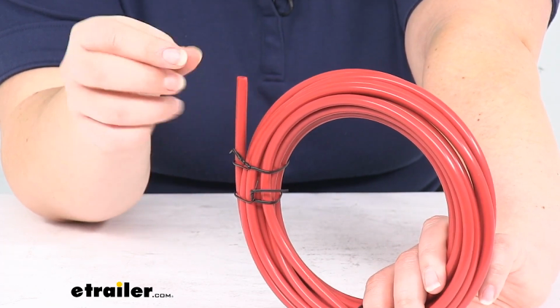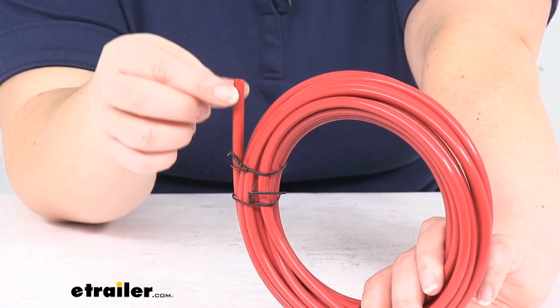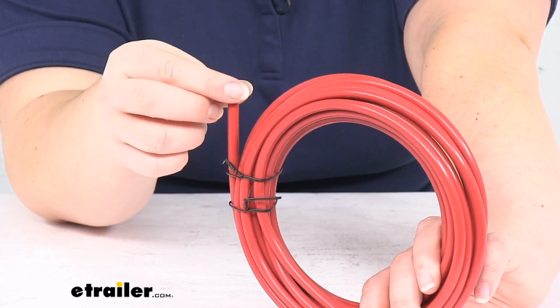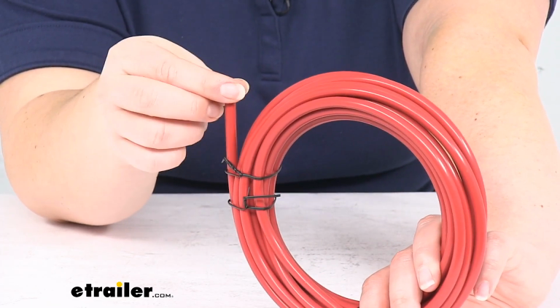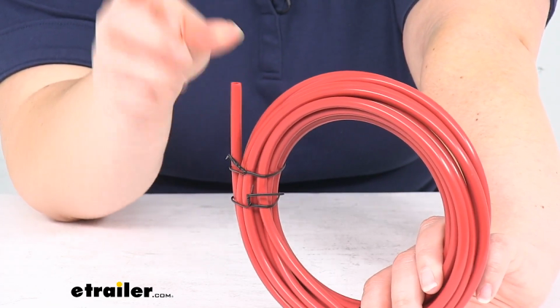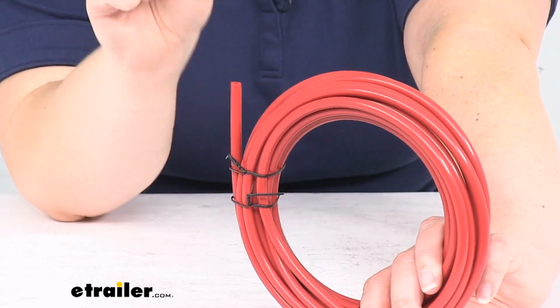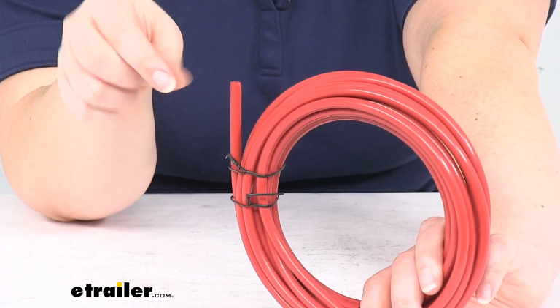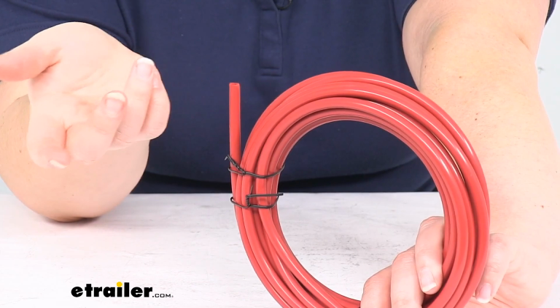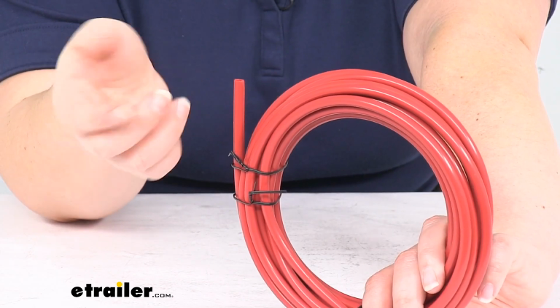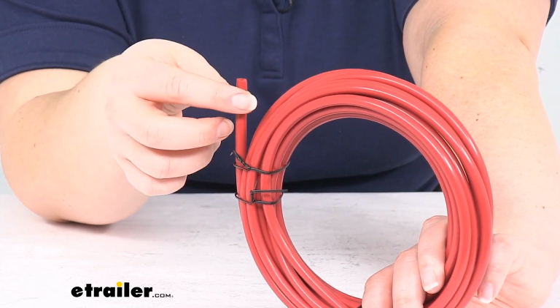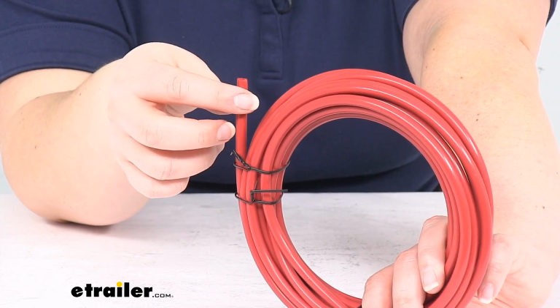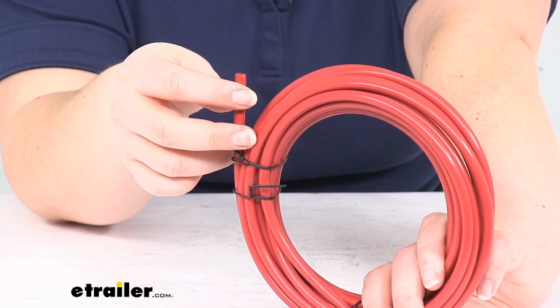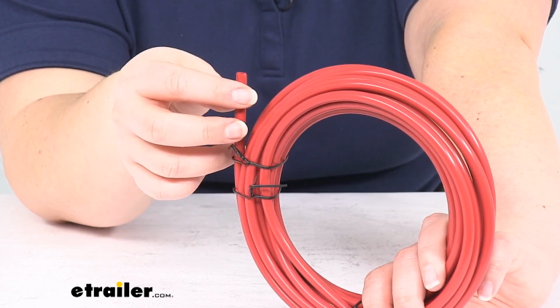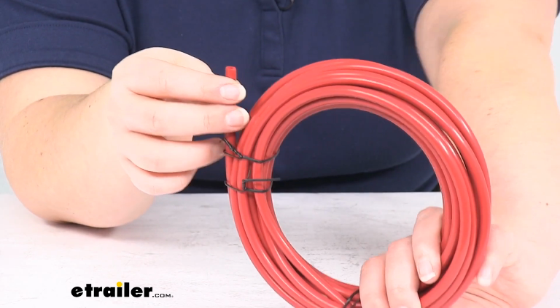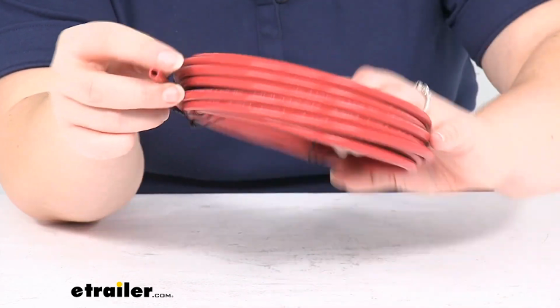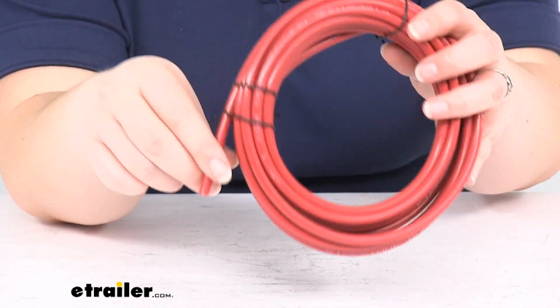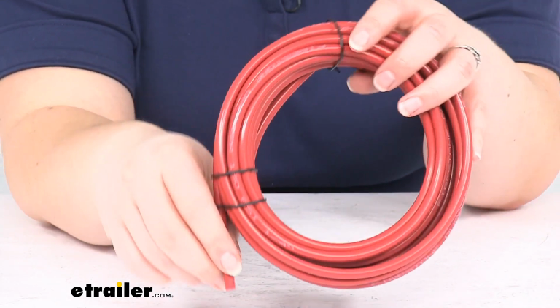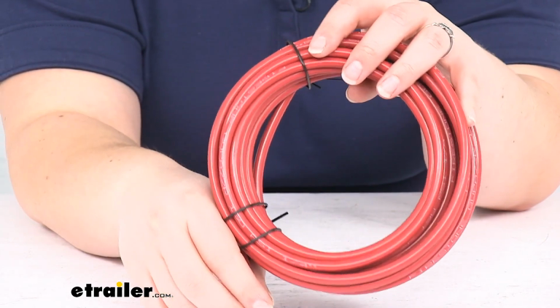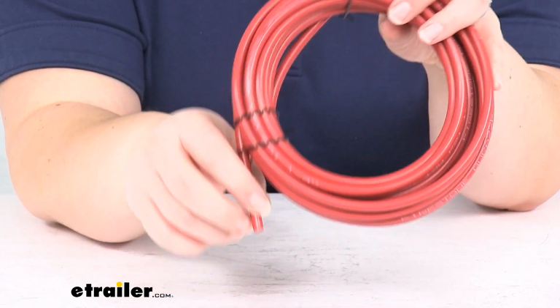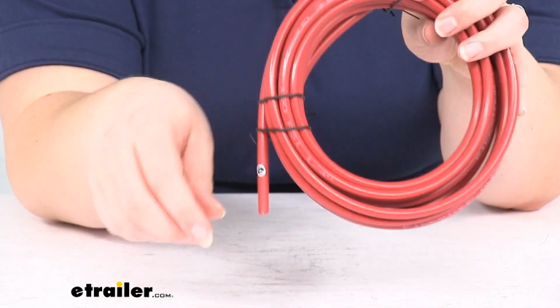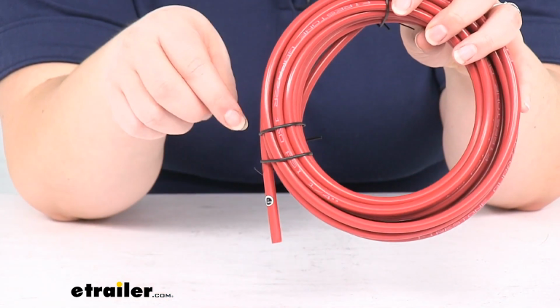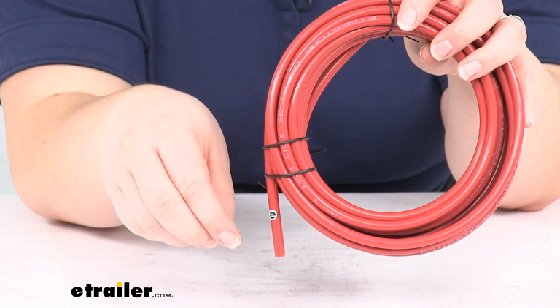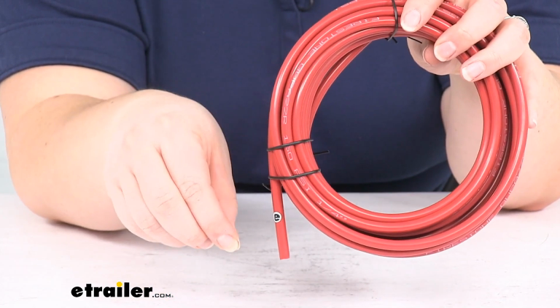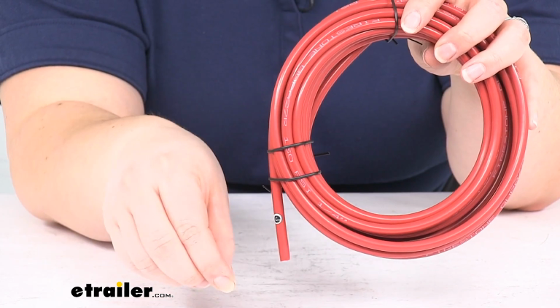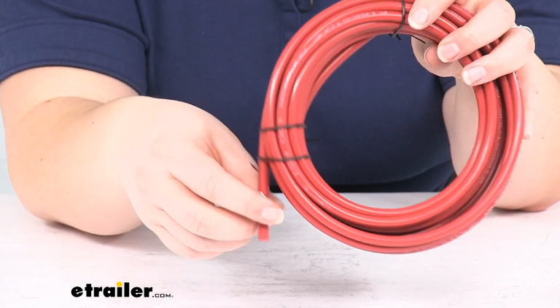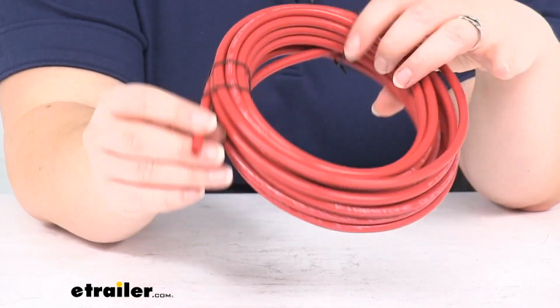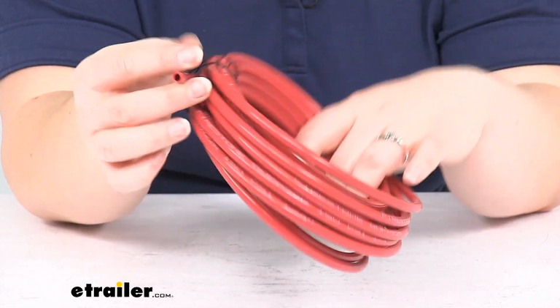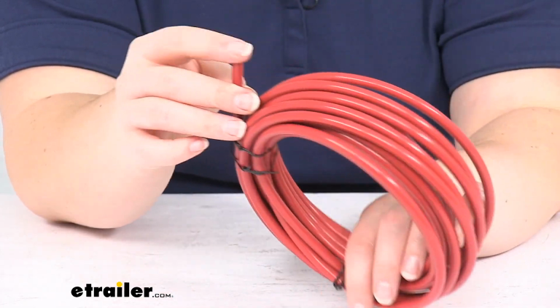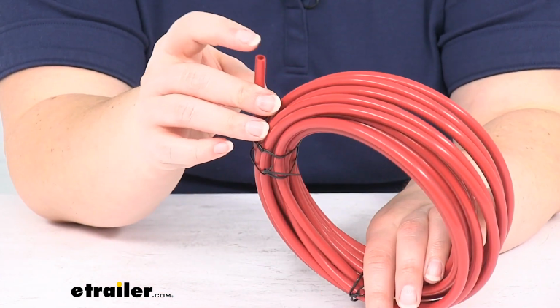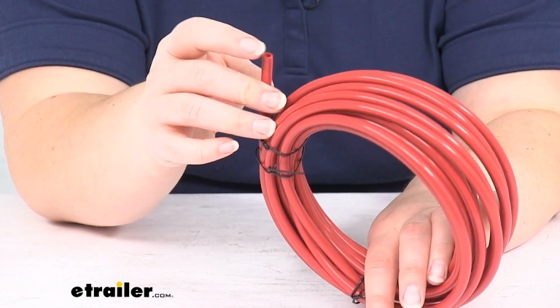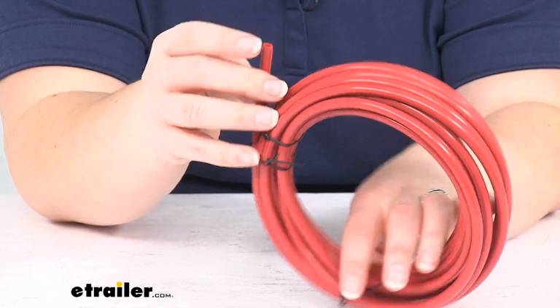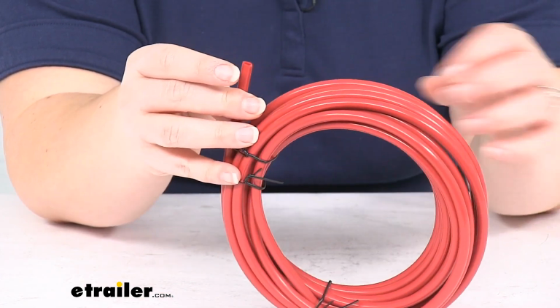If you have a barbed fitting where it's just going over the top, it doesn't matter as much, but anything that's going to be a push-to-connect fitting where you push it in, it really needs to have that flush cut.